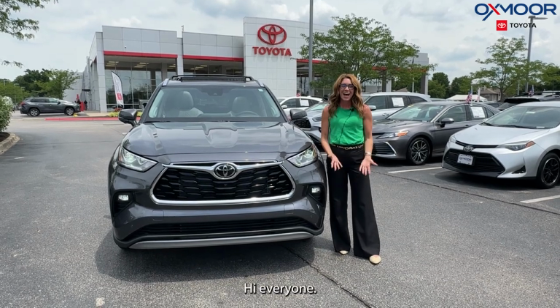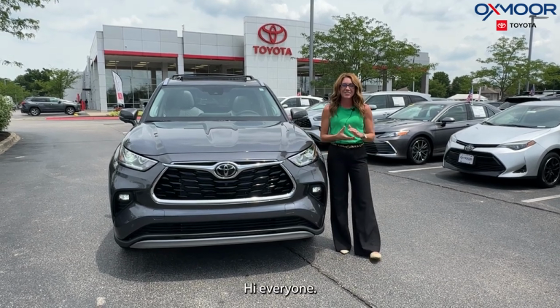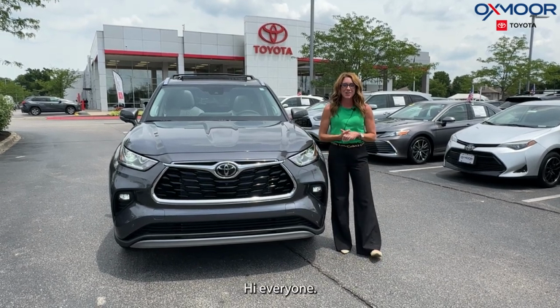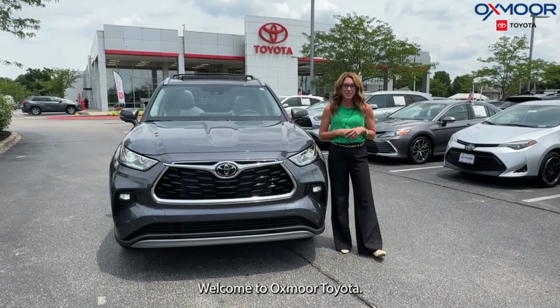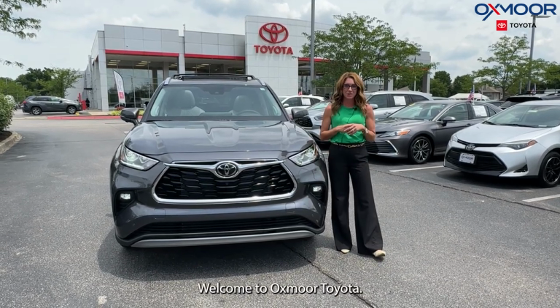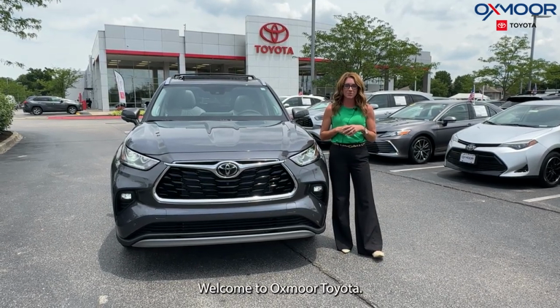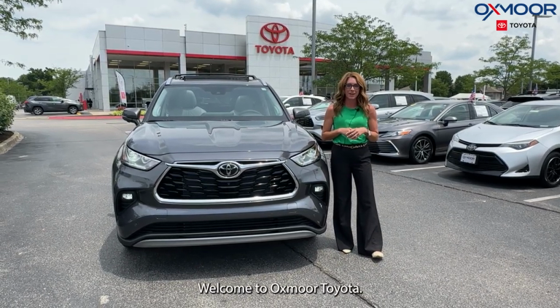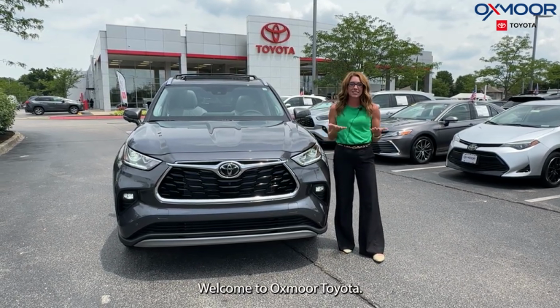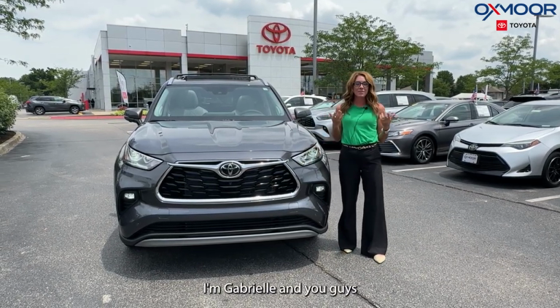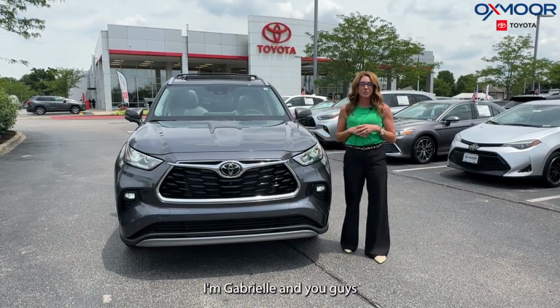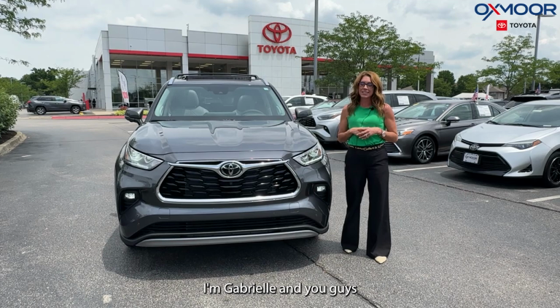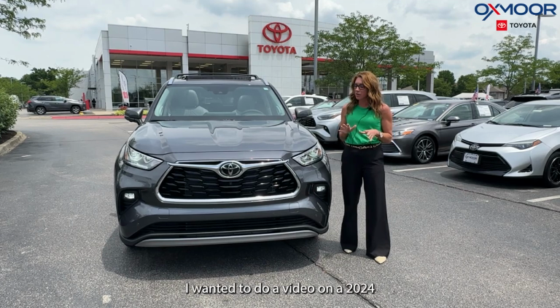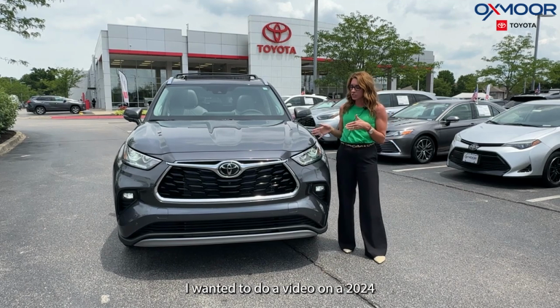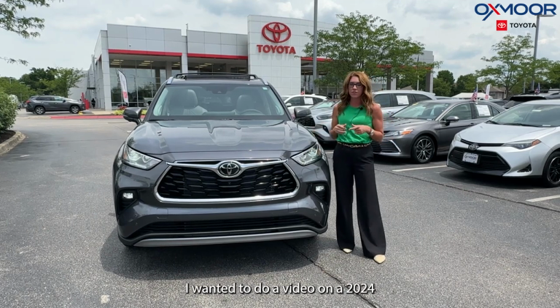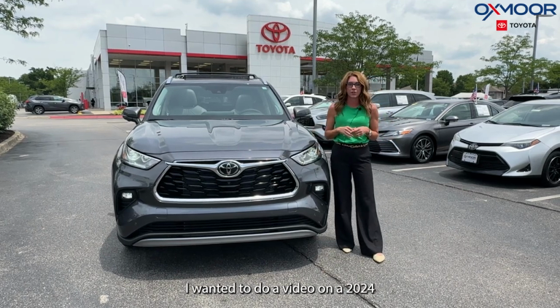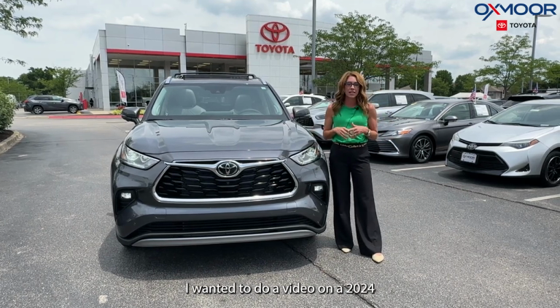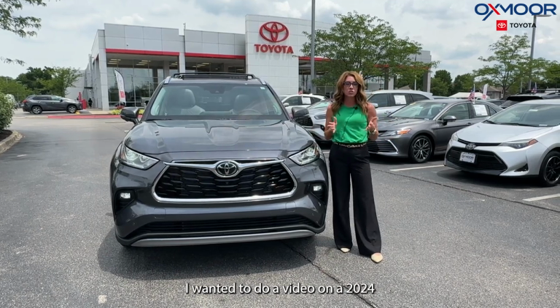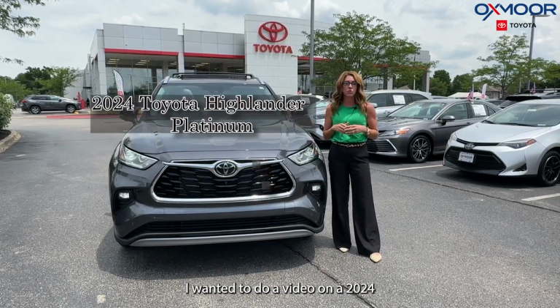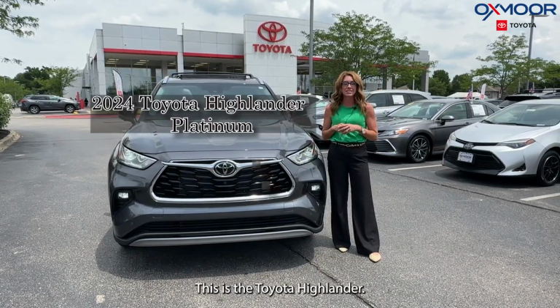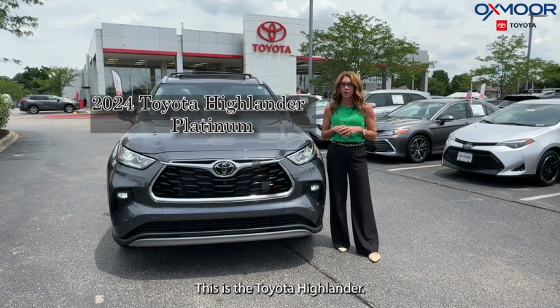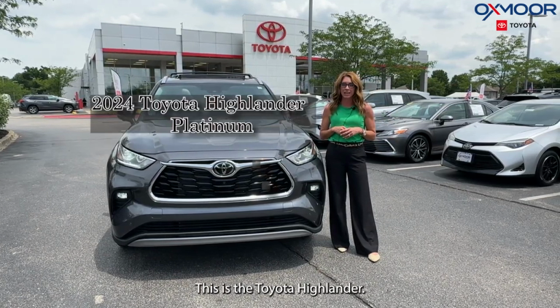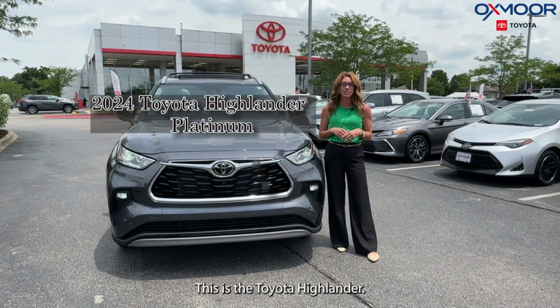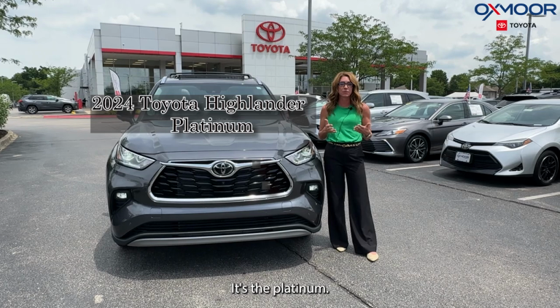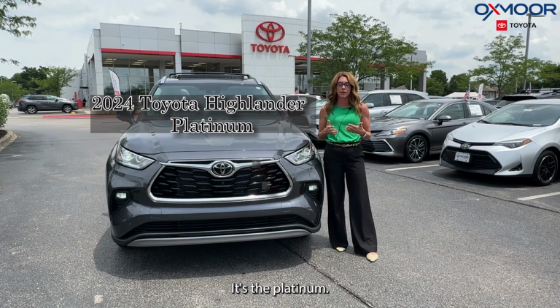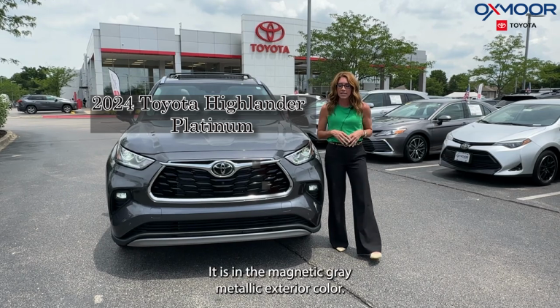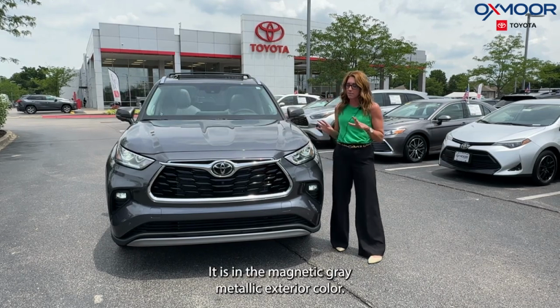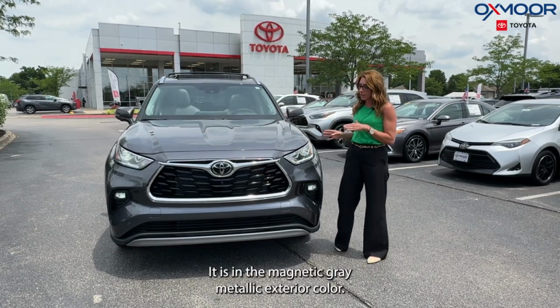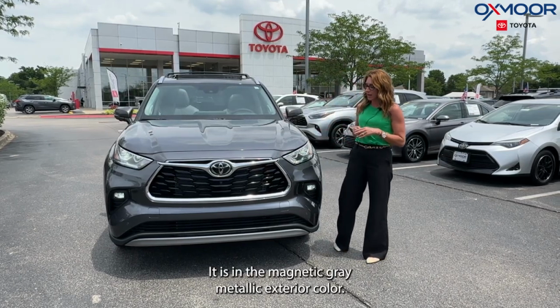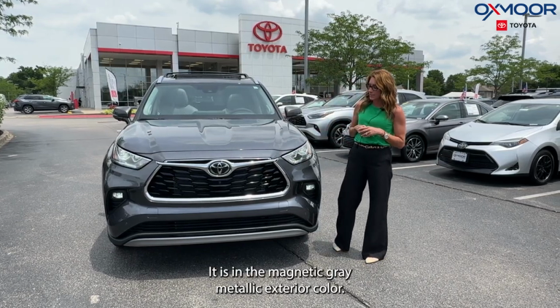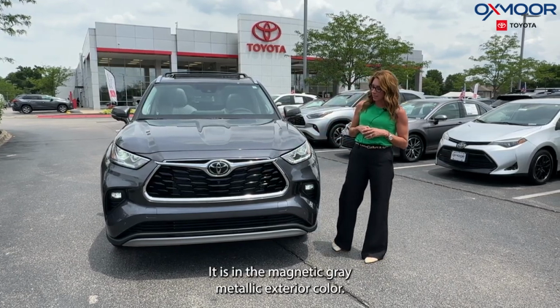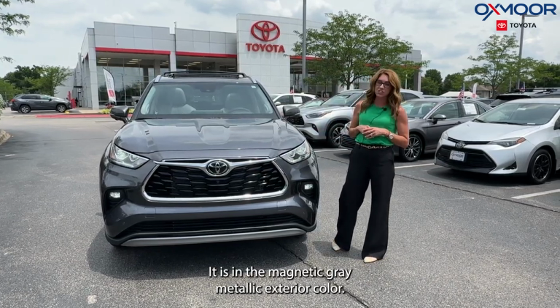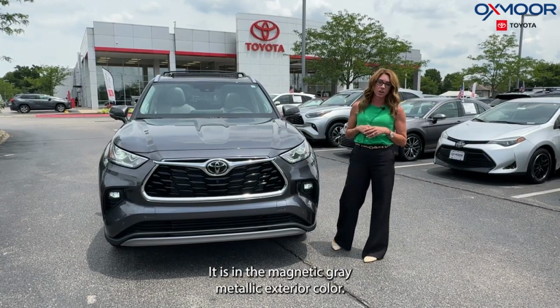Hi everyone, welcome to Oxmoor Toyota. I'm Gabrielle and I wanted to do a video on a 2024 Toyota Highlander. This is the Platinum, and it is in the magnetic gray metallic exterior color.